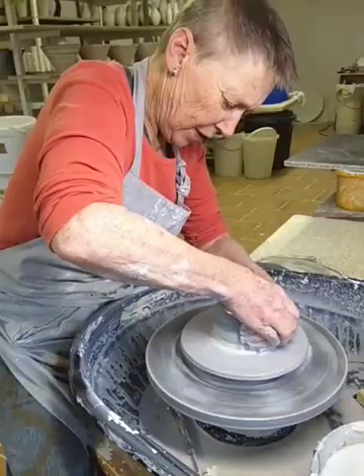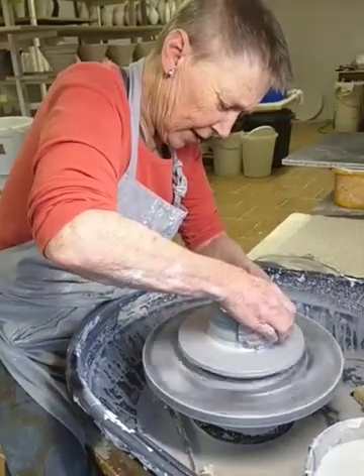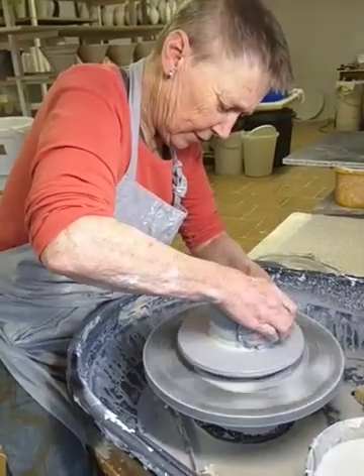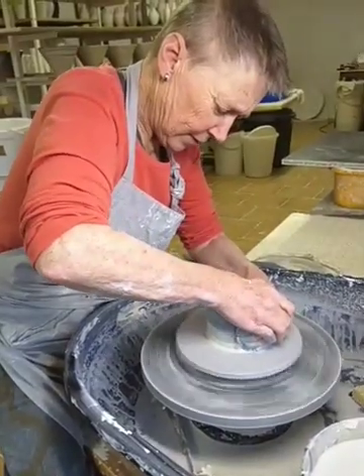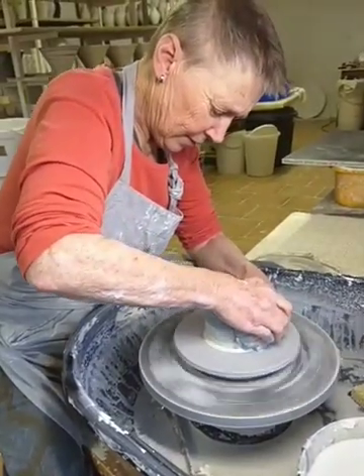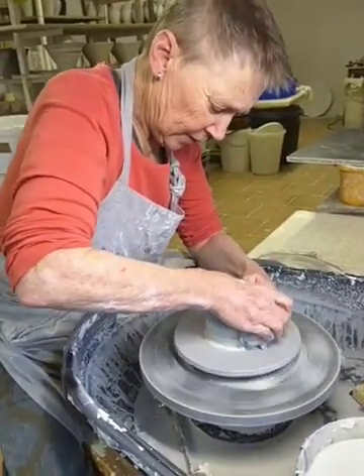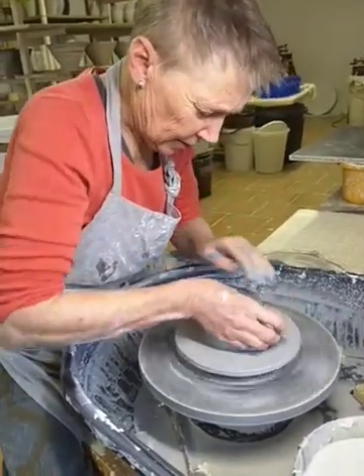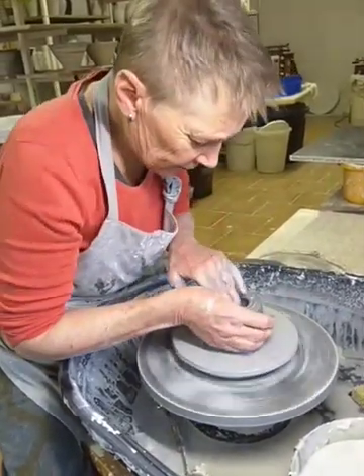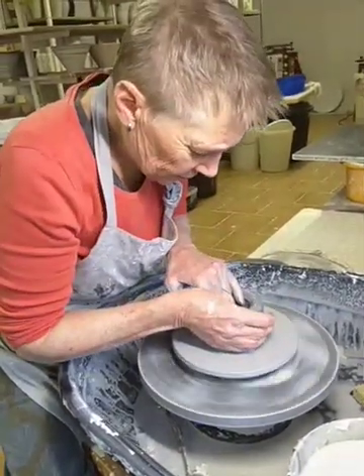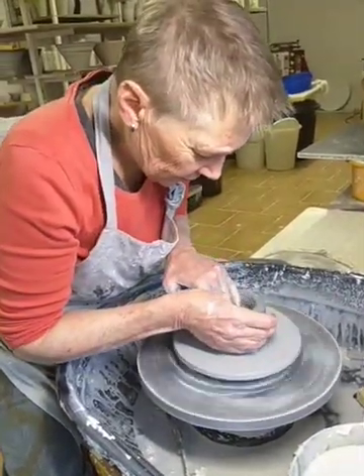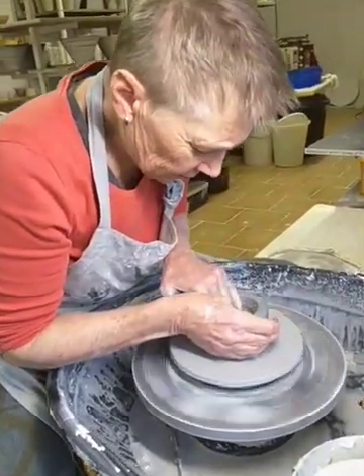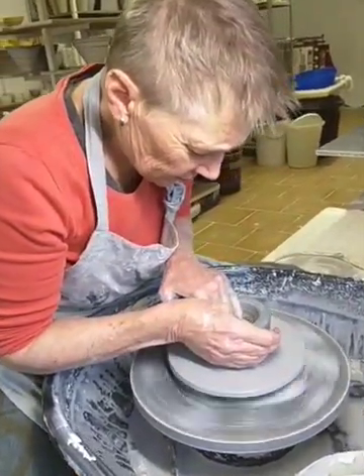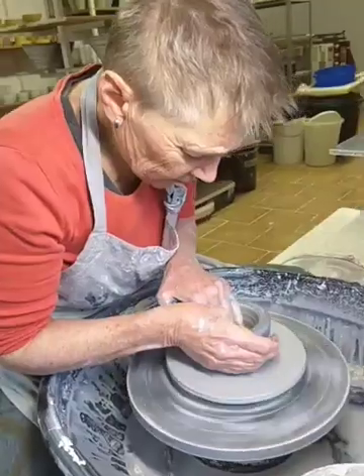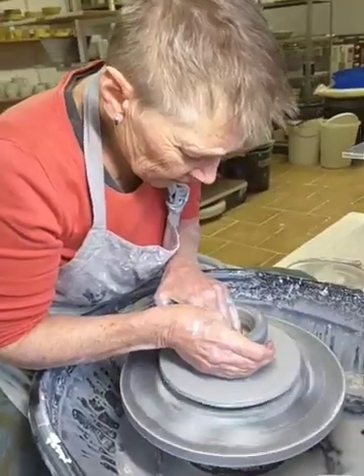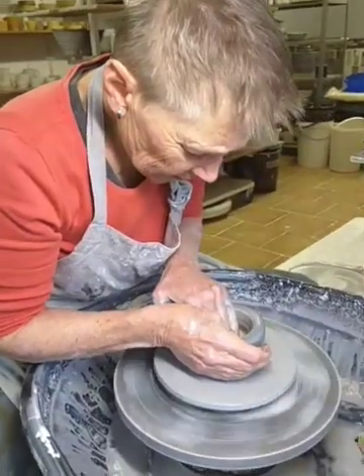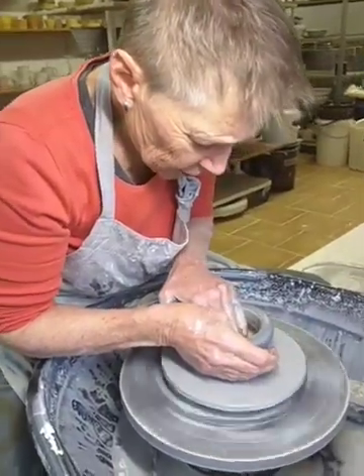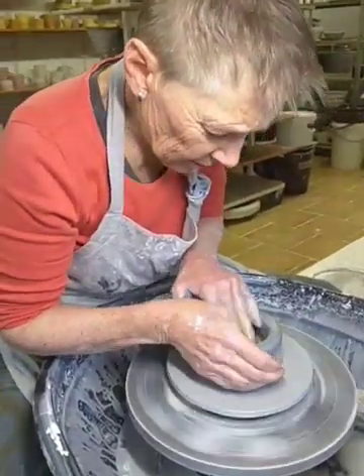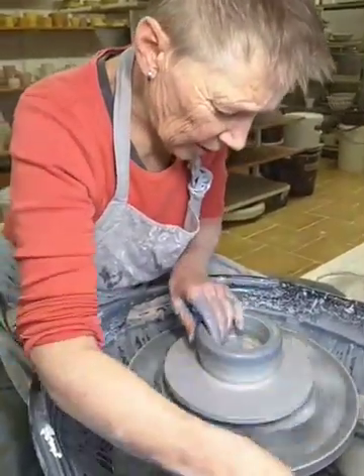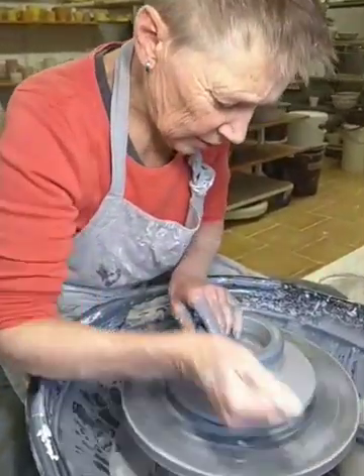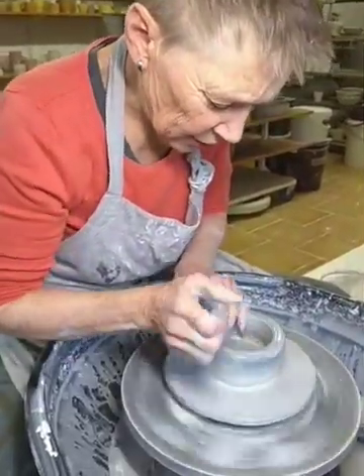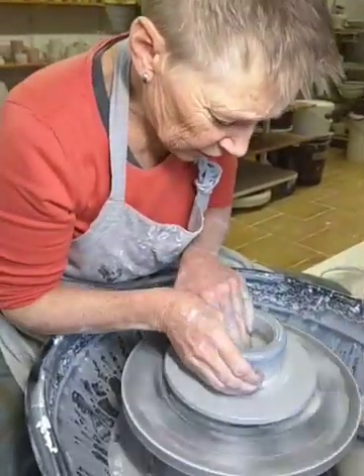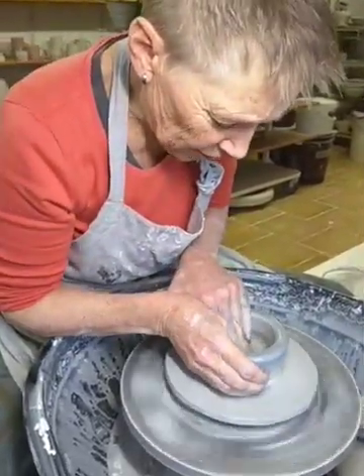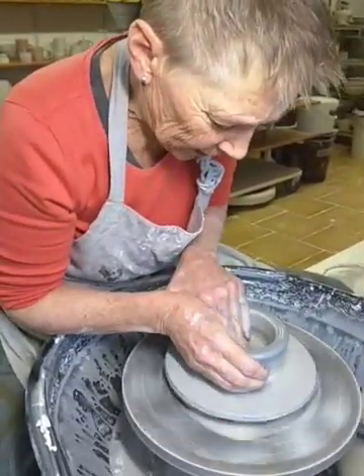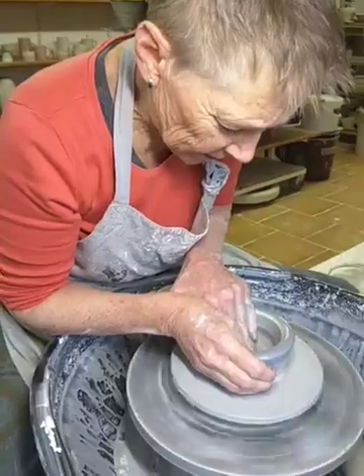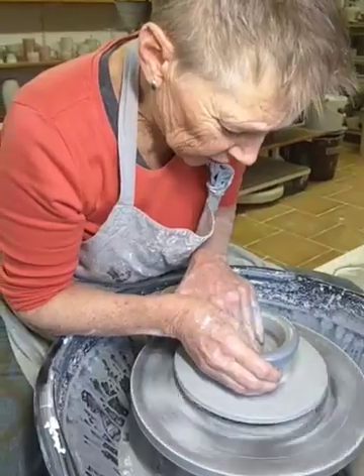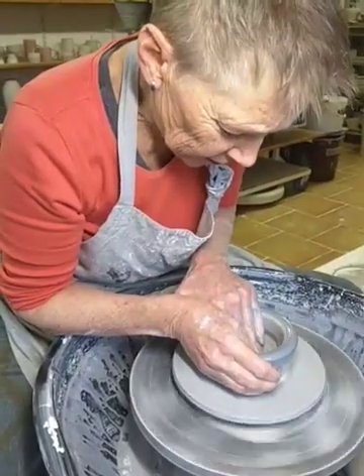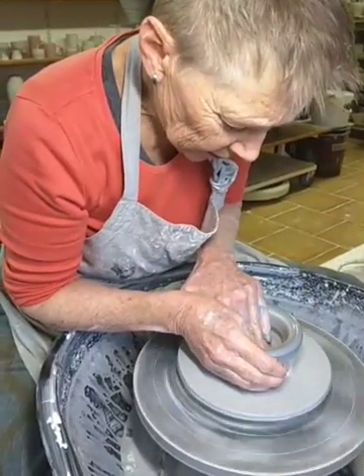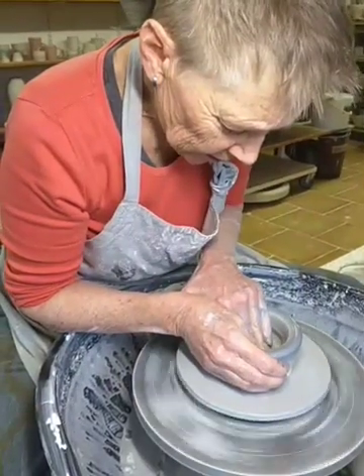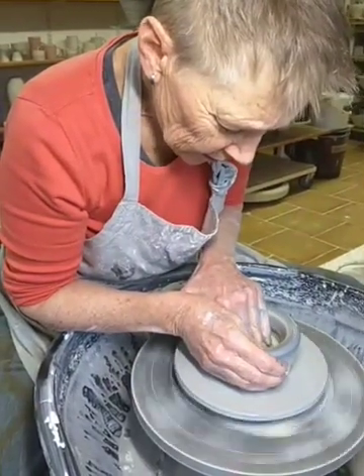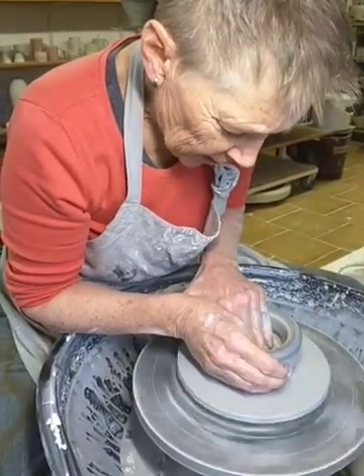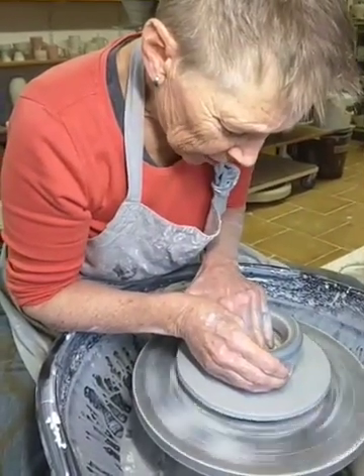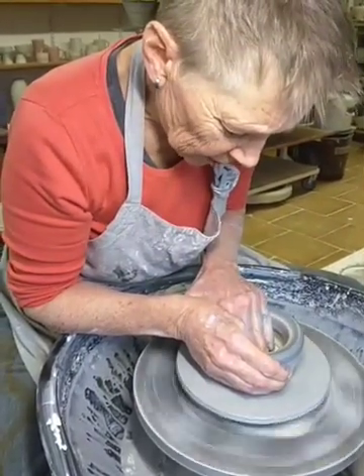Opening out now. Spreading. It's going to have a smallish flat base, so I'm just going to go over that a couple of times.